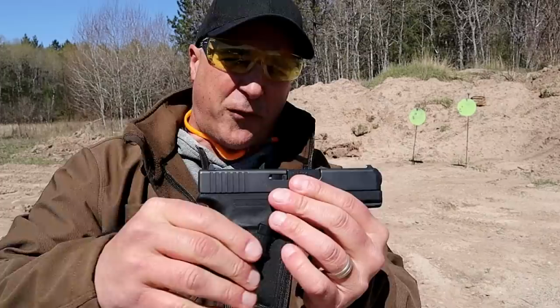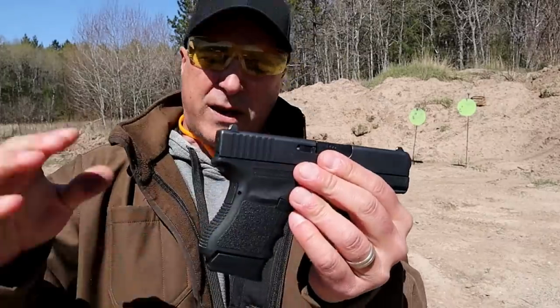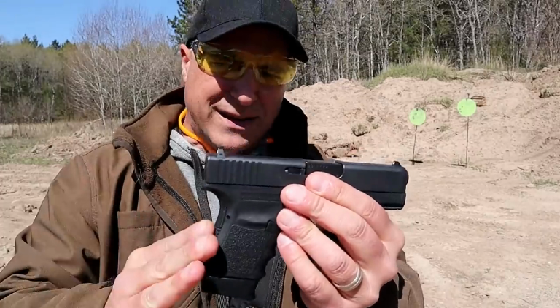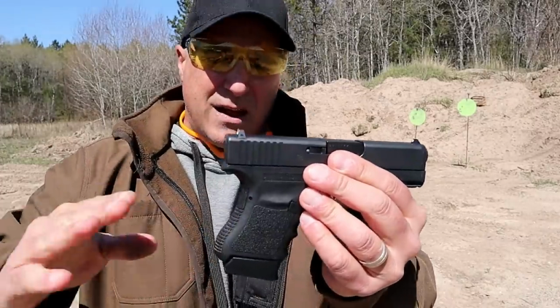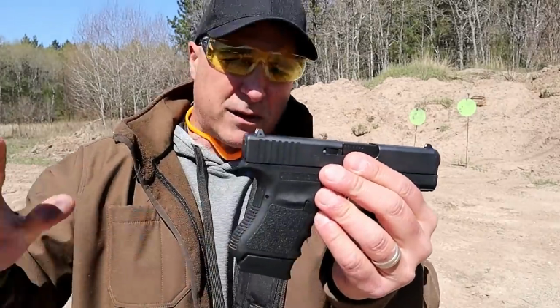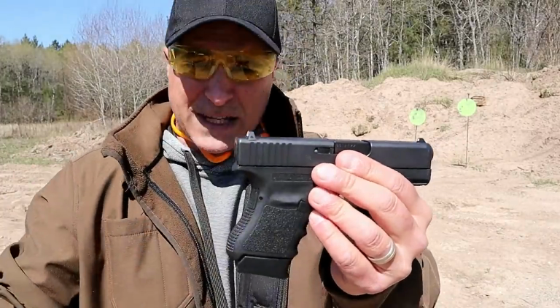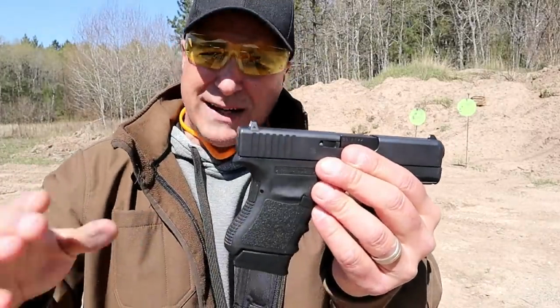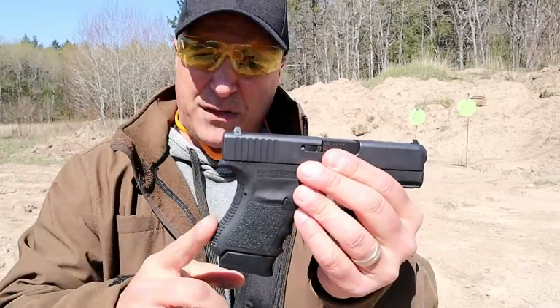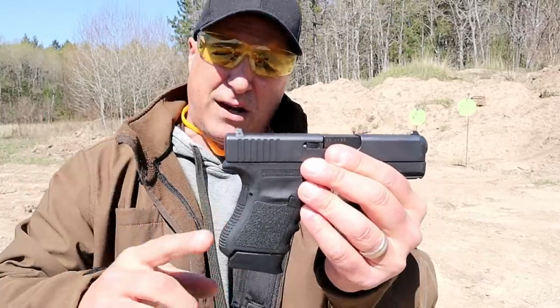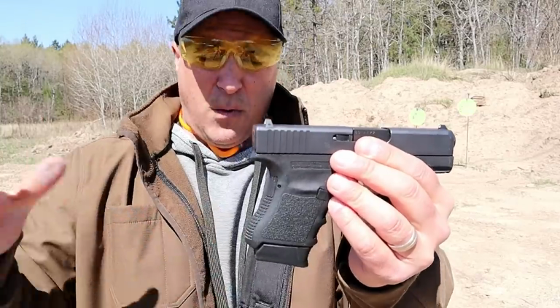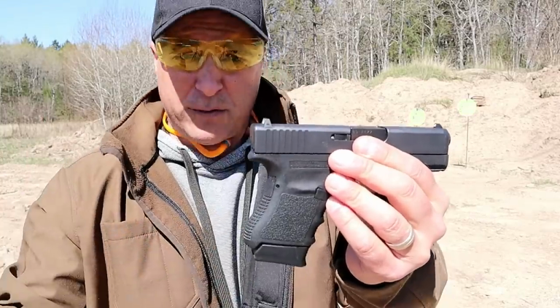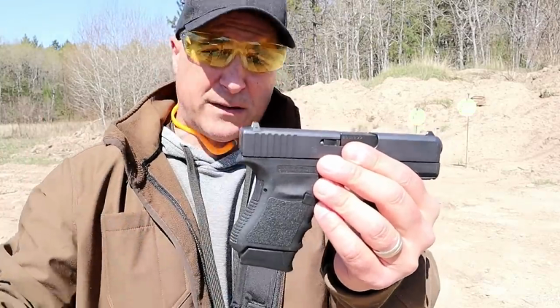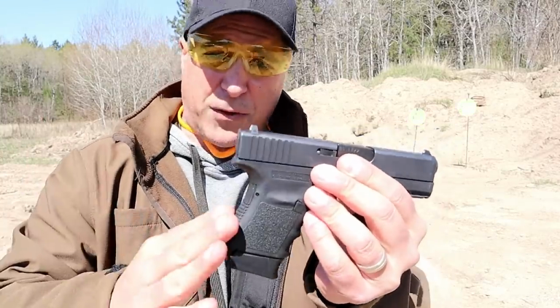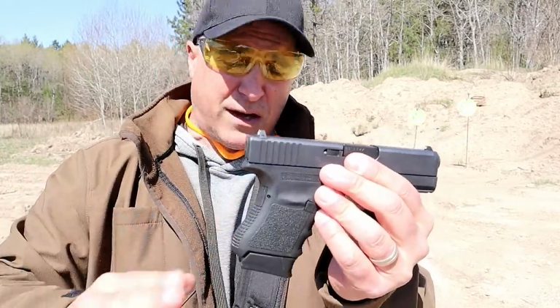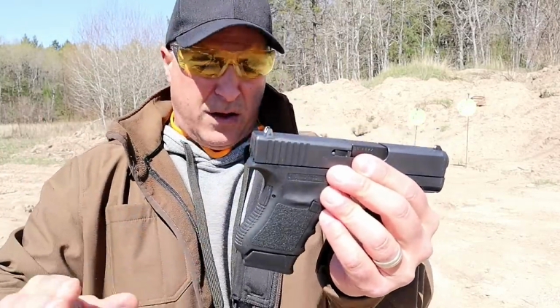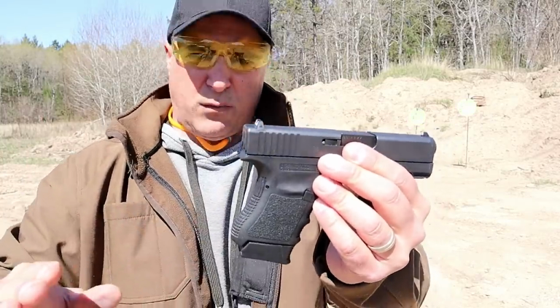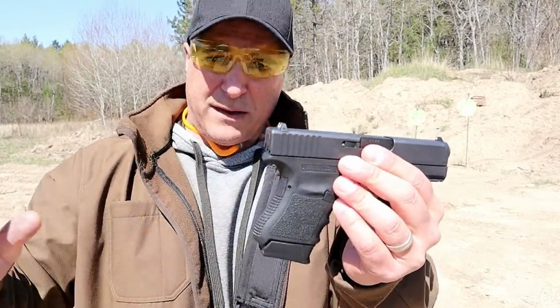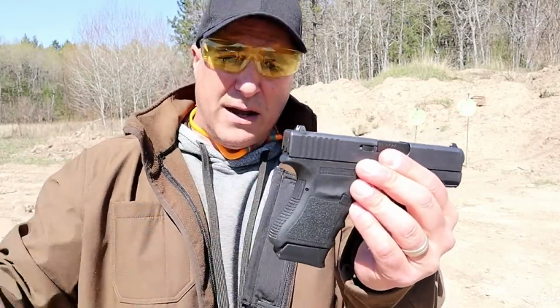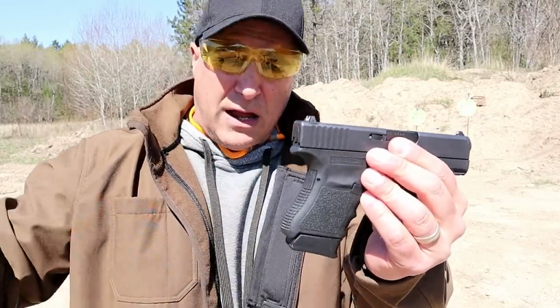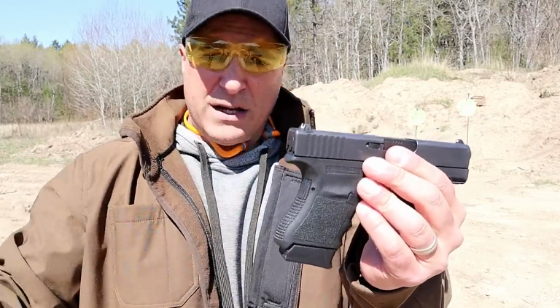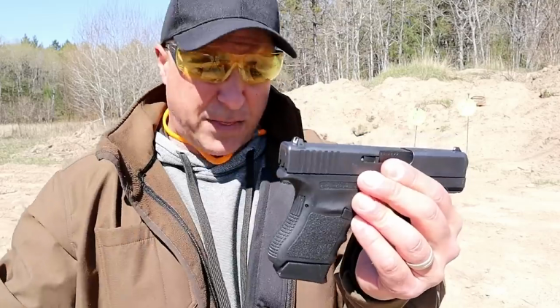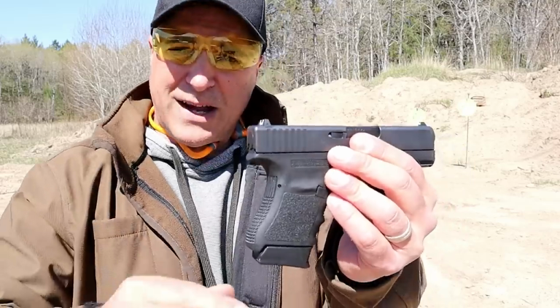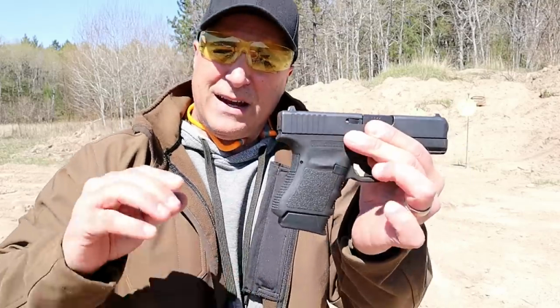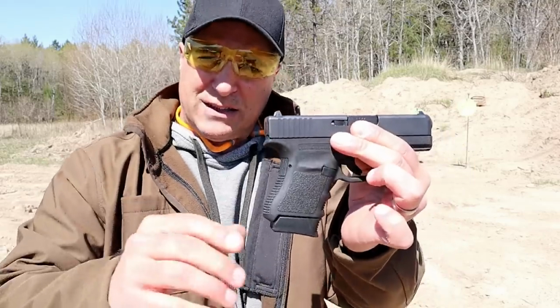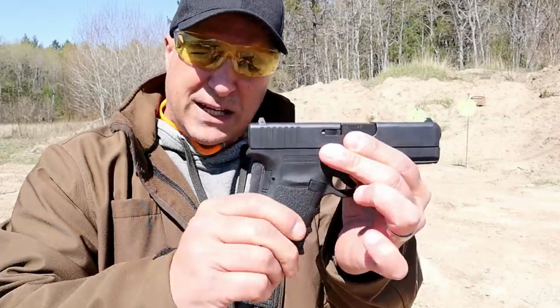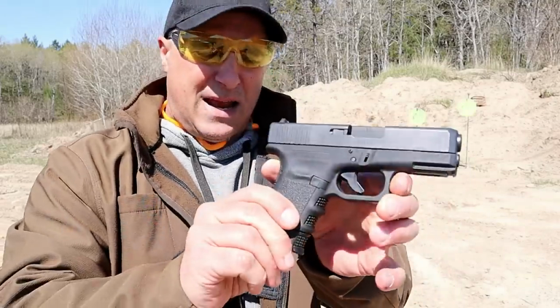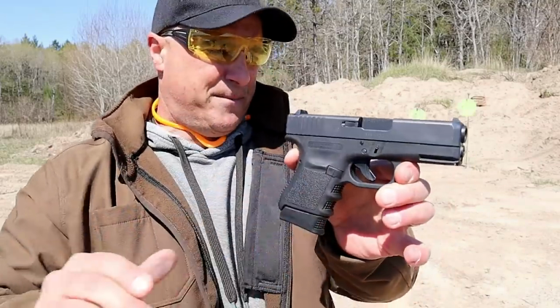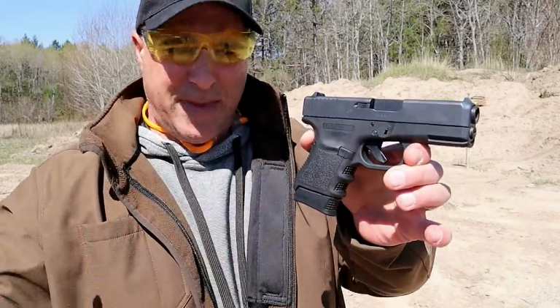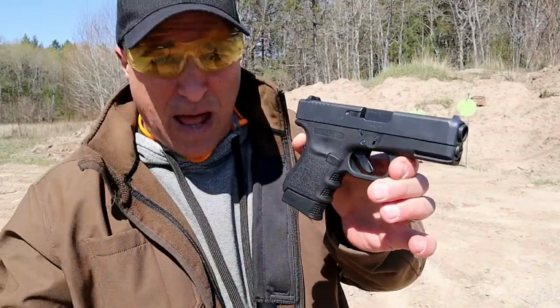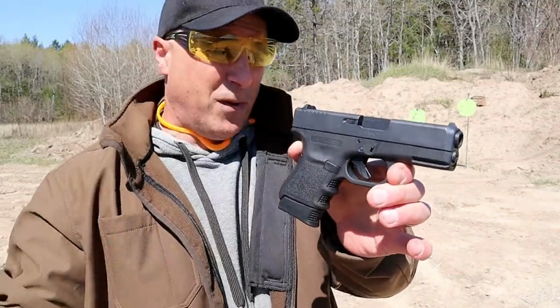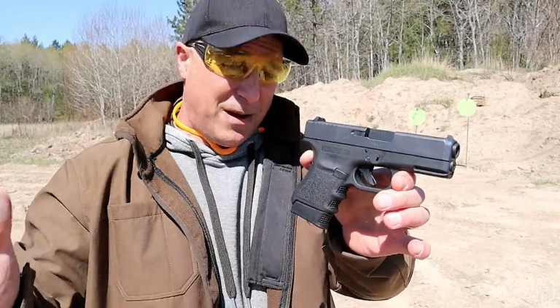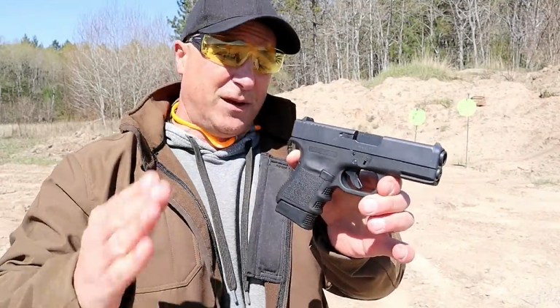A lot of people love this. I have a friend who carries this. You ask him what's the best carry gun, he says Glock 36. What's the best home defense gun? Glock 36. What's the best gun at the range? Glock 36. He just loves it, and a lot of people do.